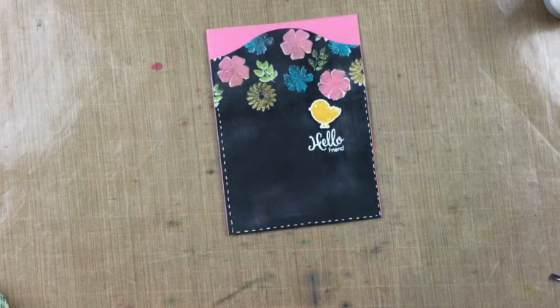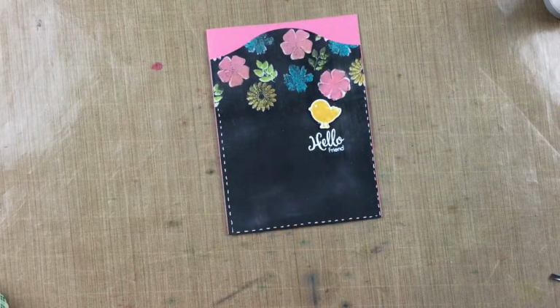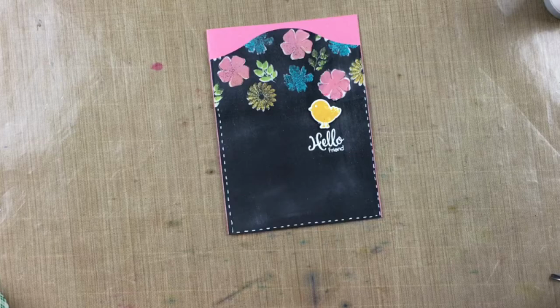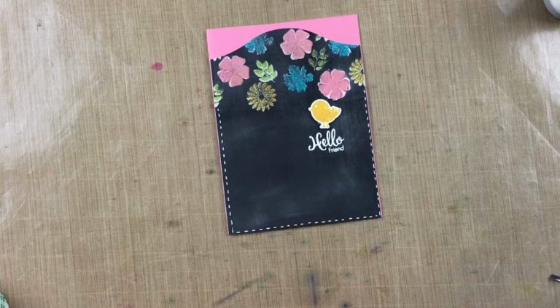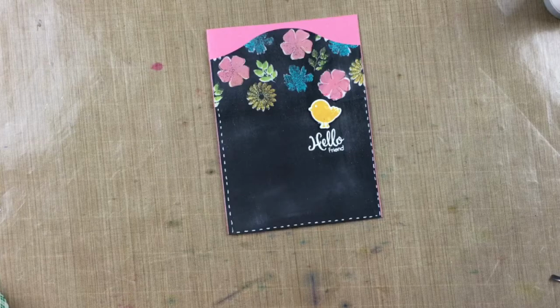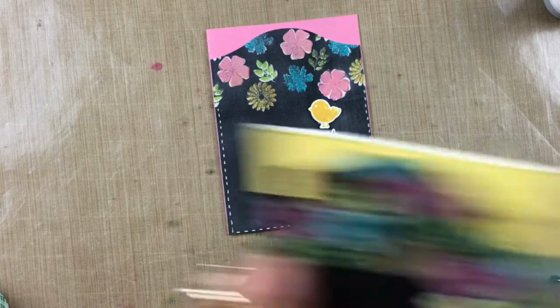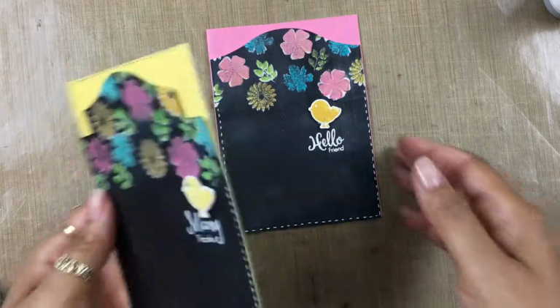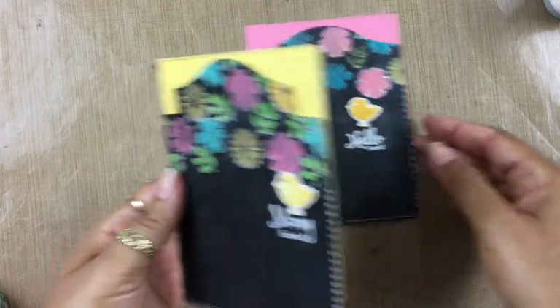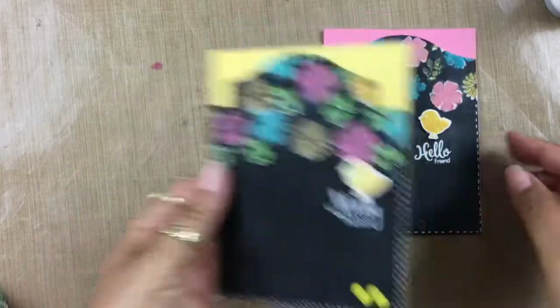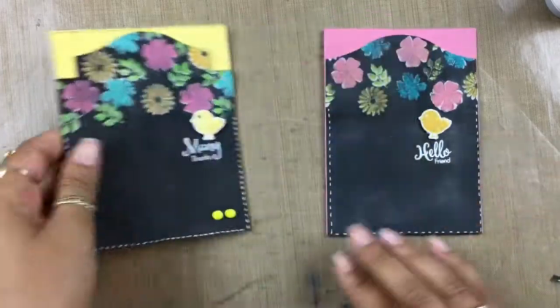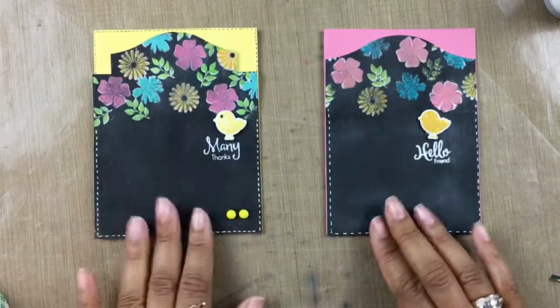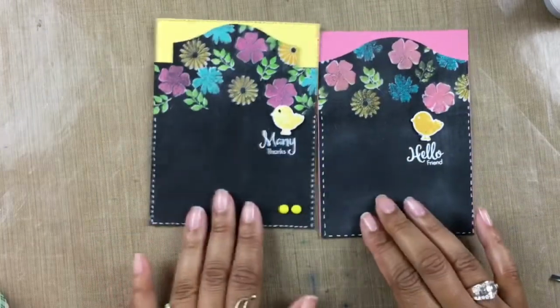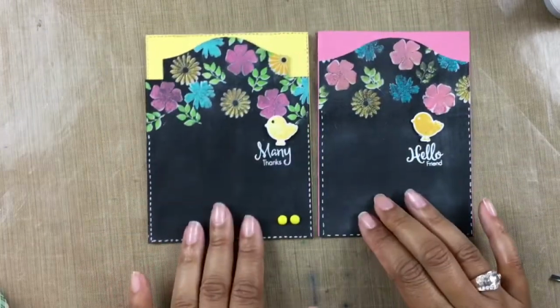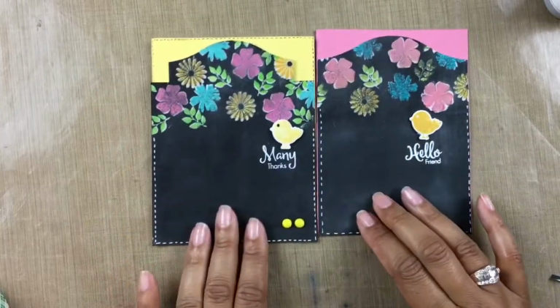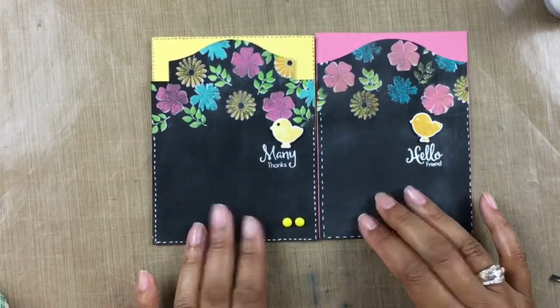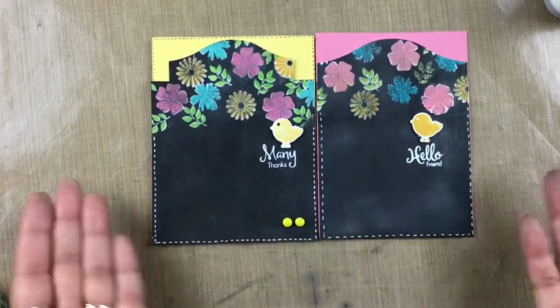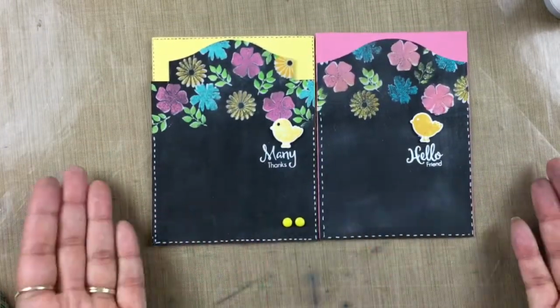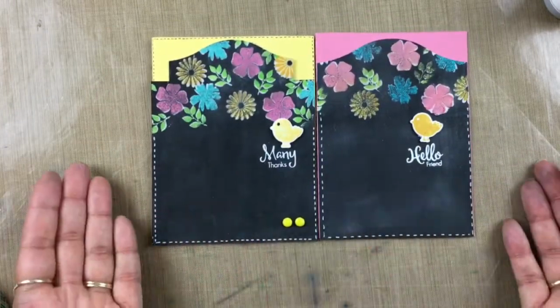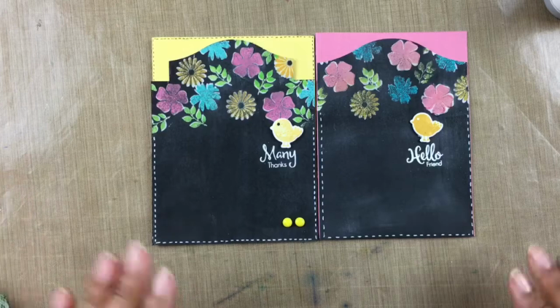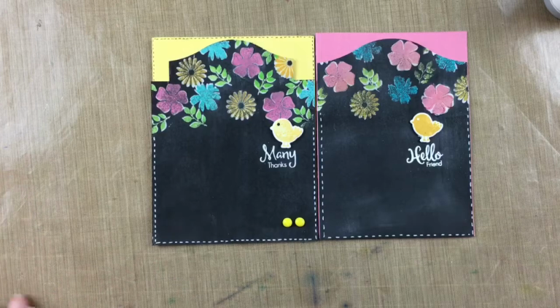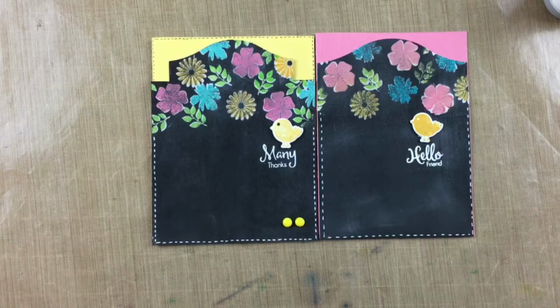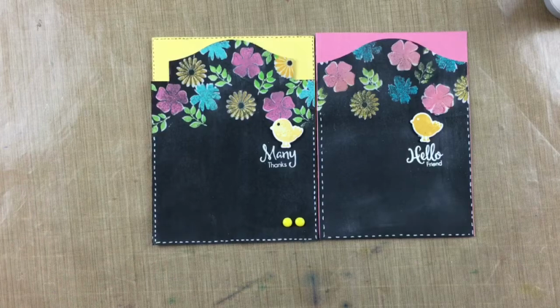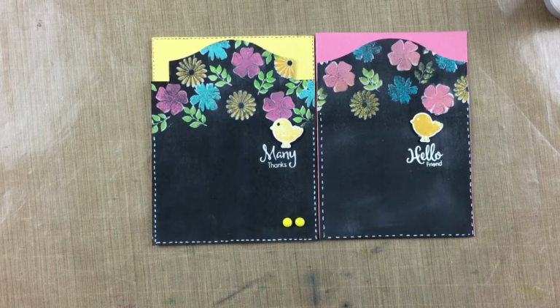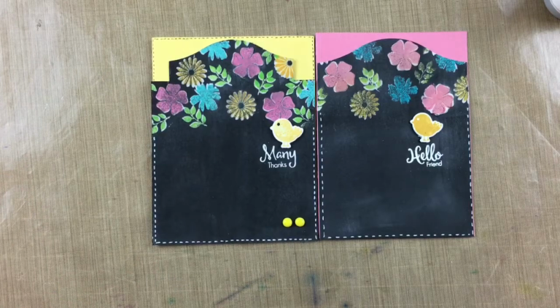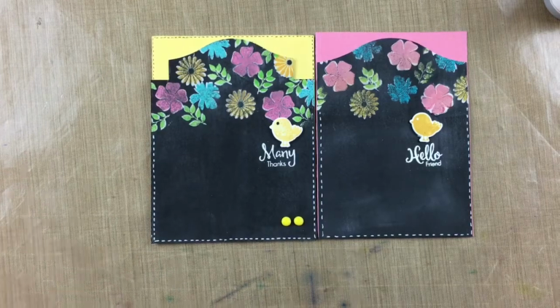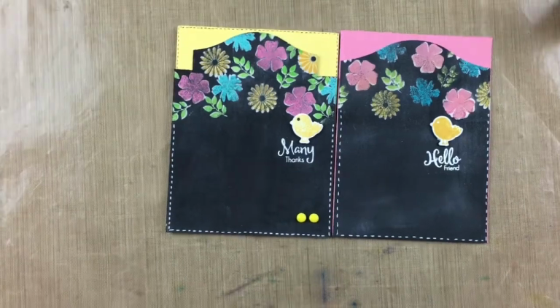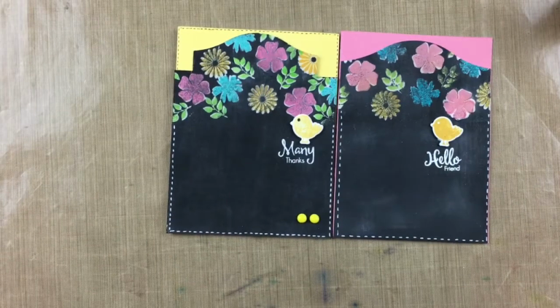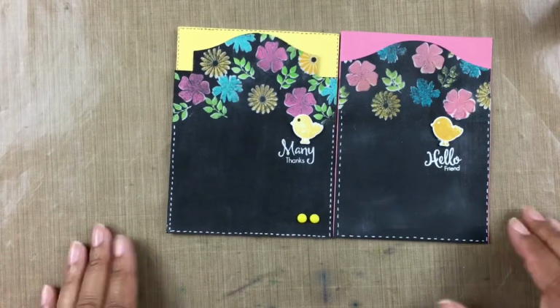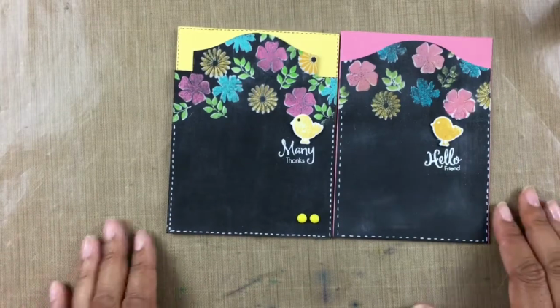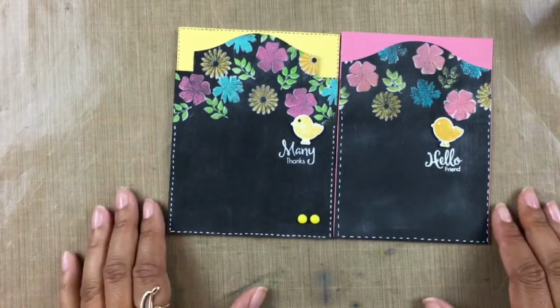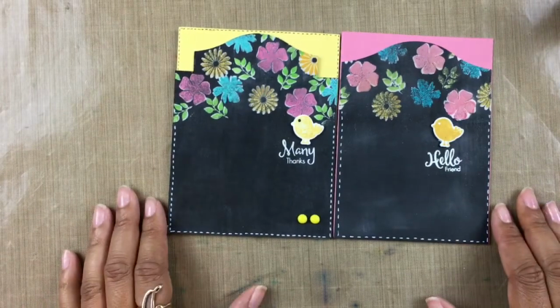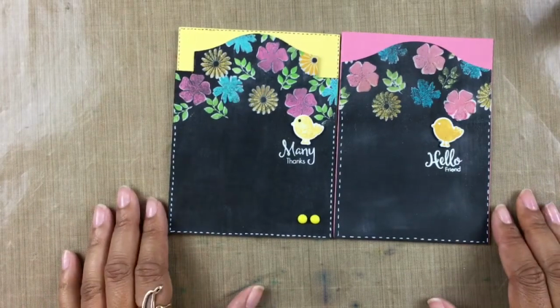And our card is done. So there you have it — that is how you make the chalkboard background. Thank you guys for hanging out with me today. I will see you guys in another video soon. Take care.